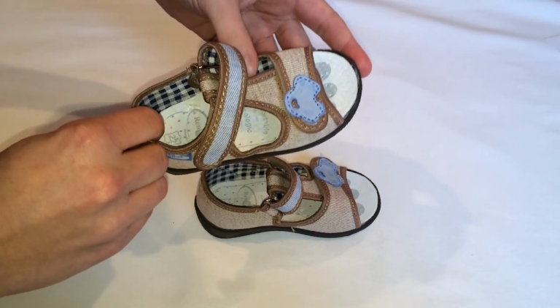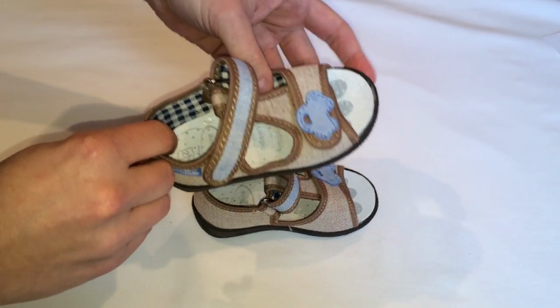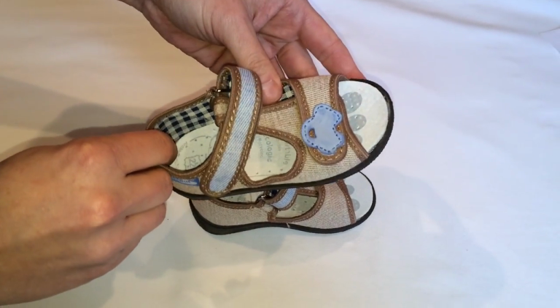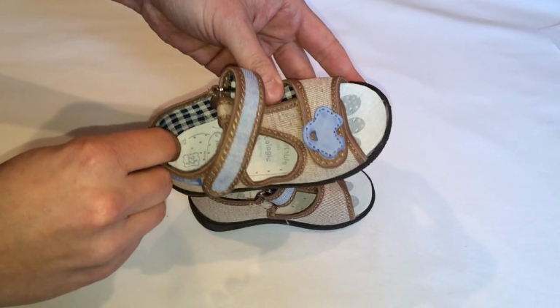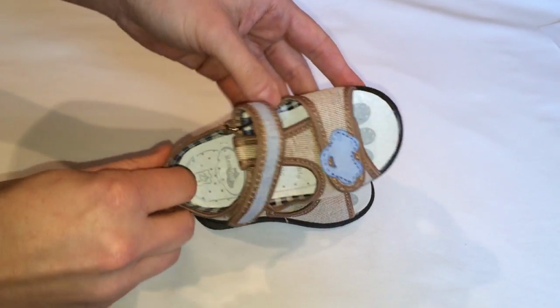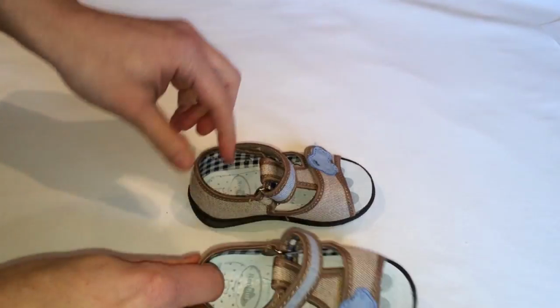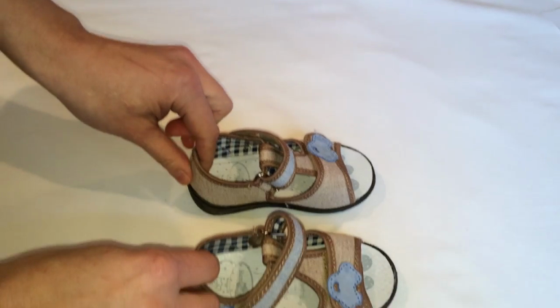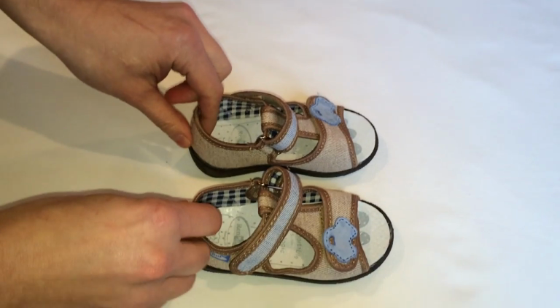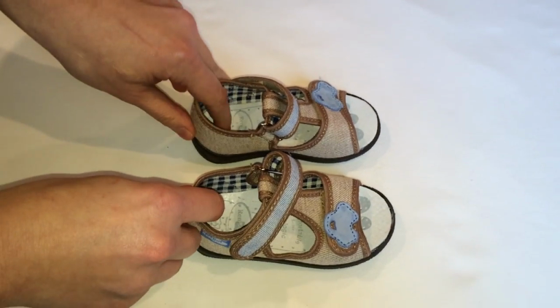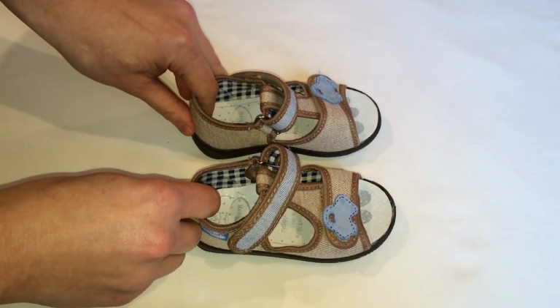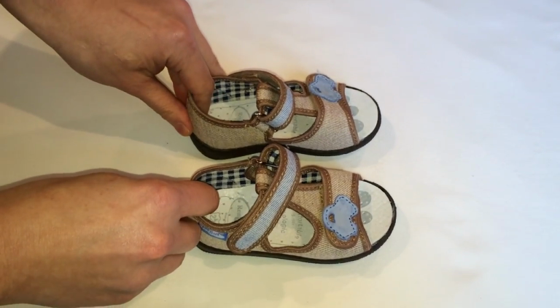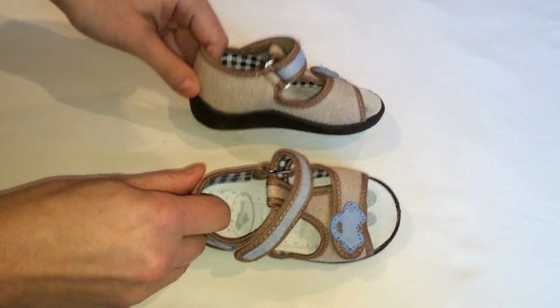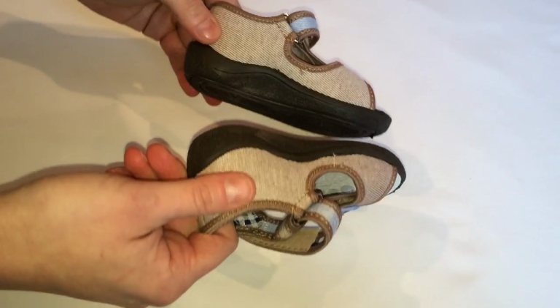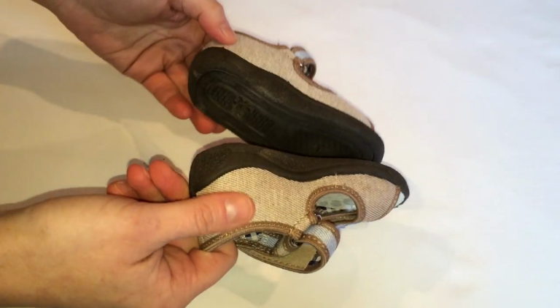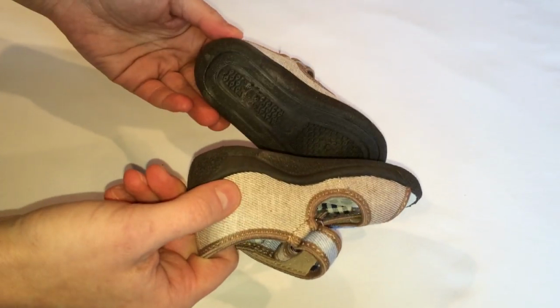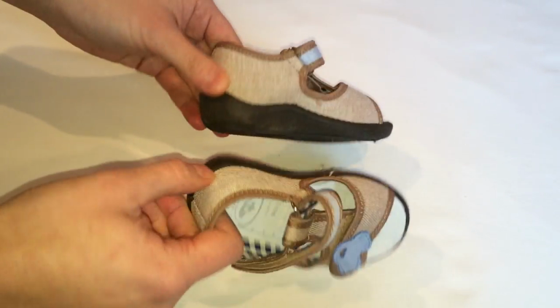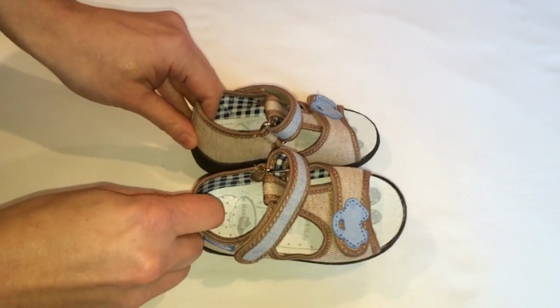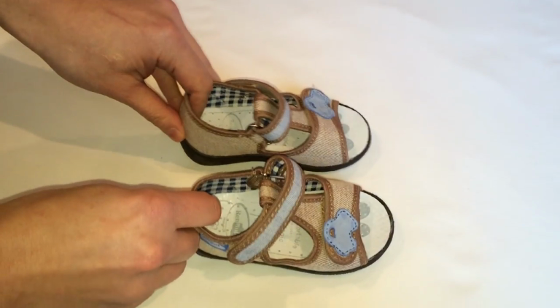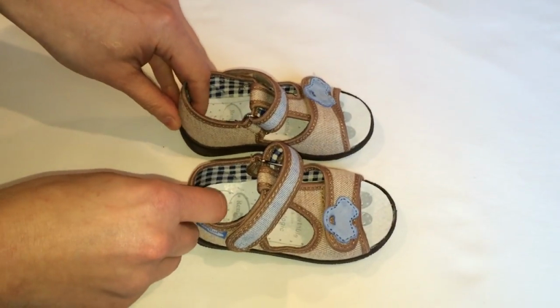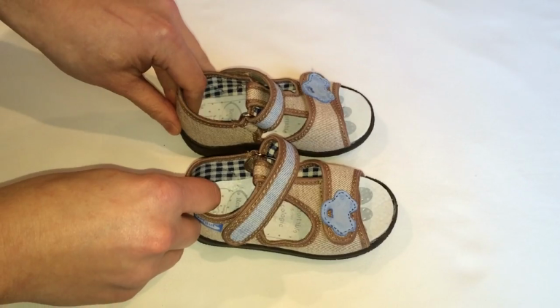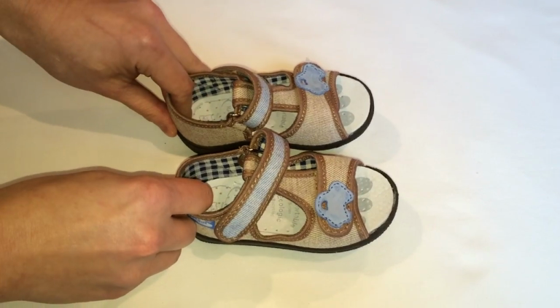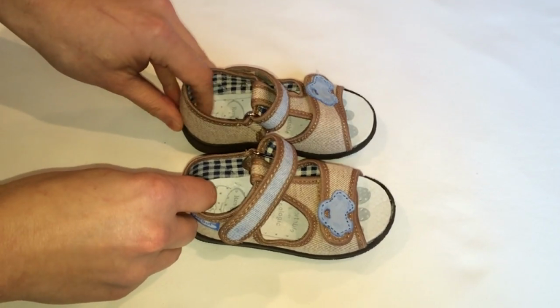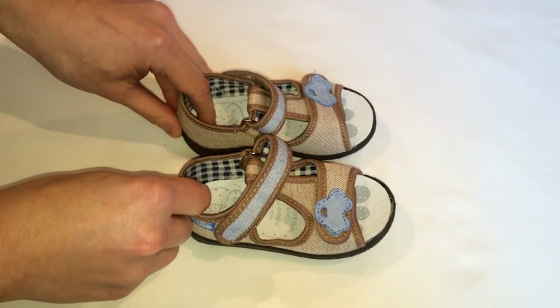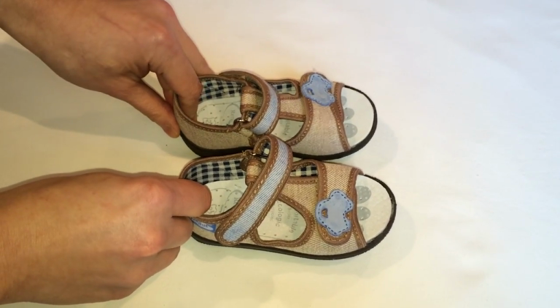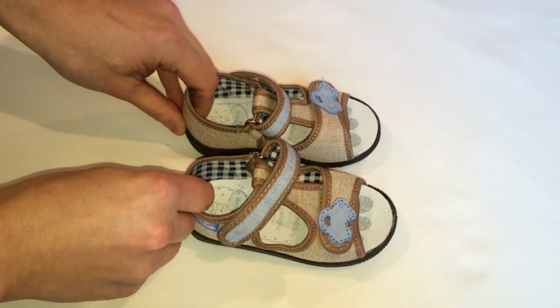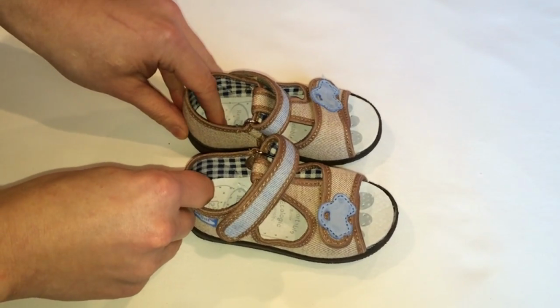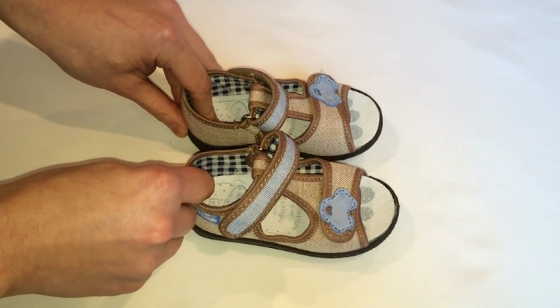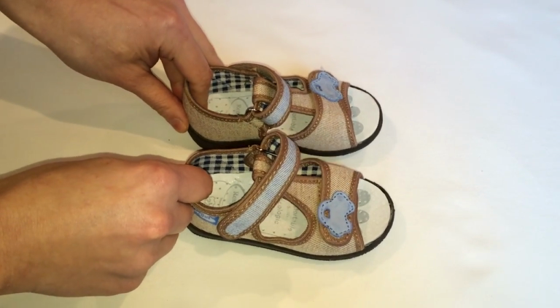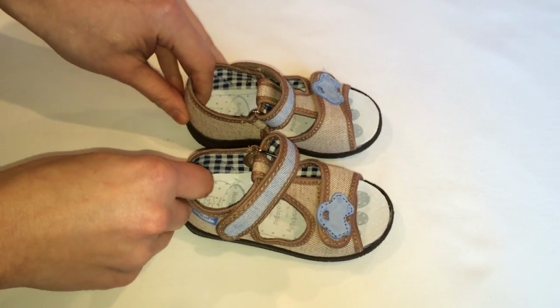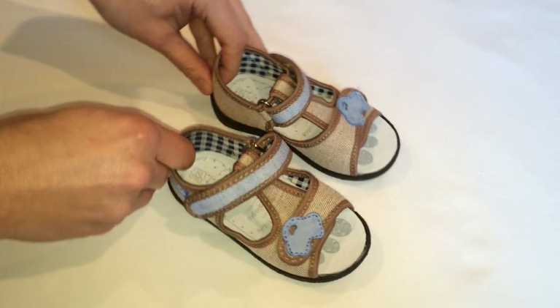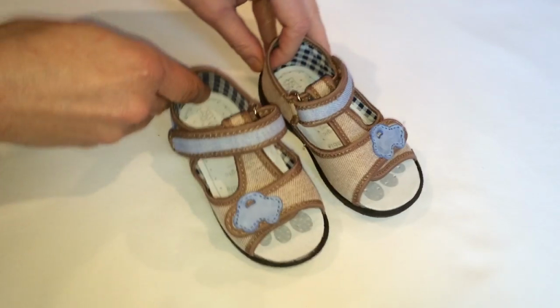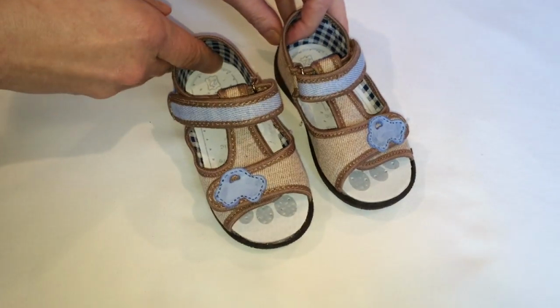Great for outdoors but also for wearing at school. We have different sizes available. For more information, visit our website at fish4shoes.com.